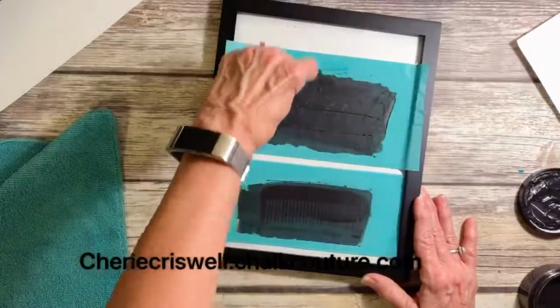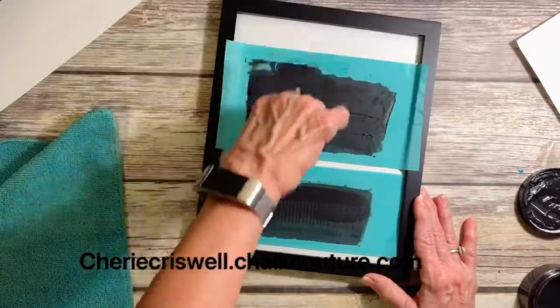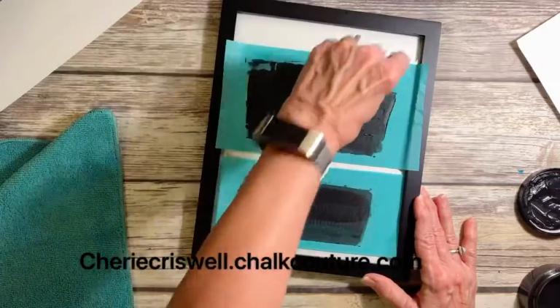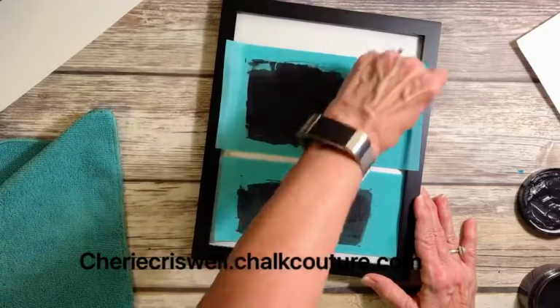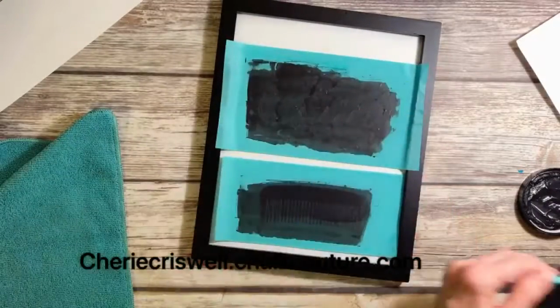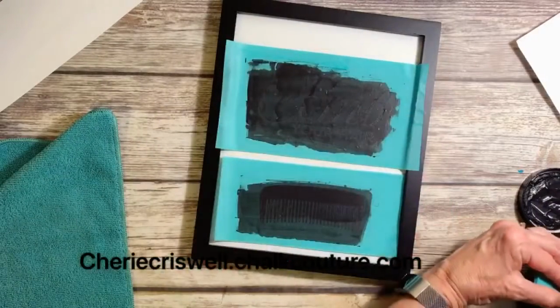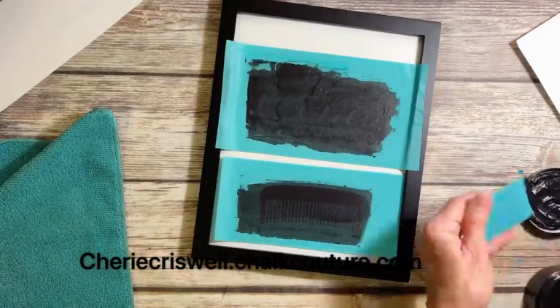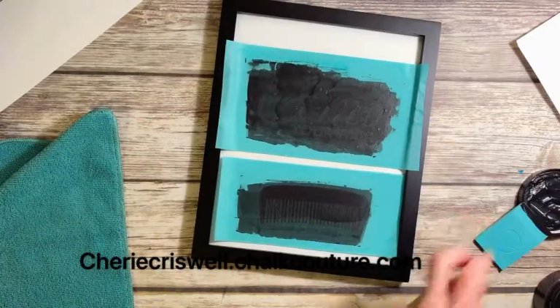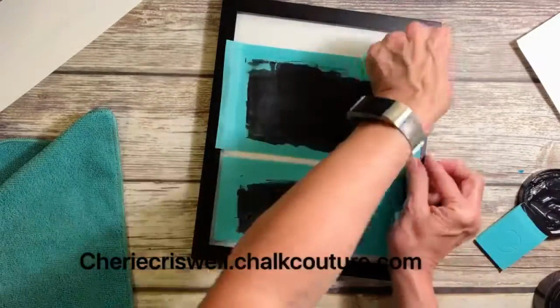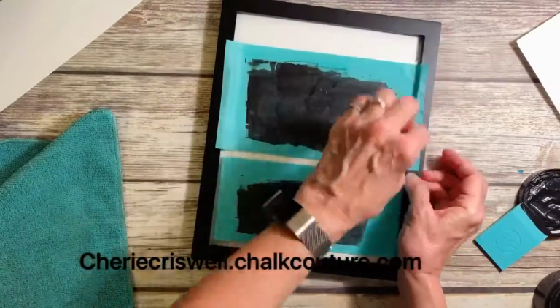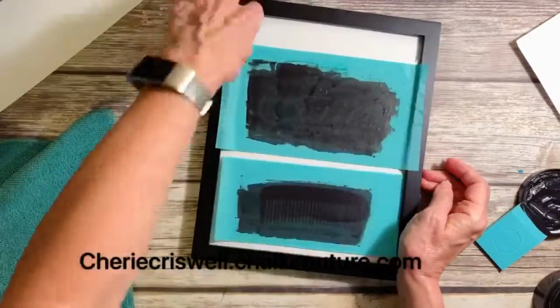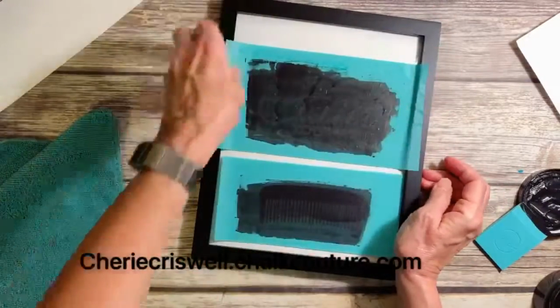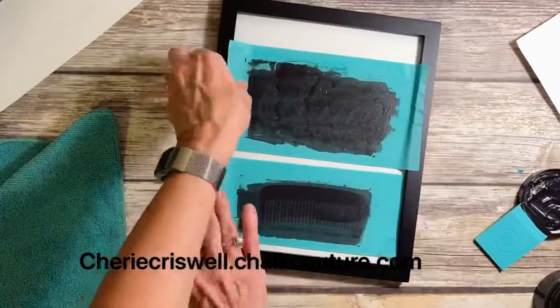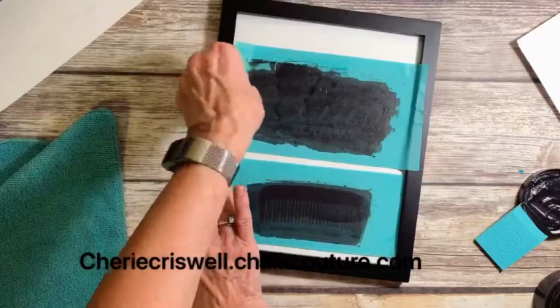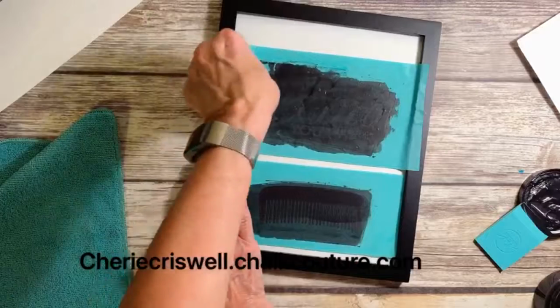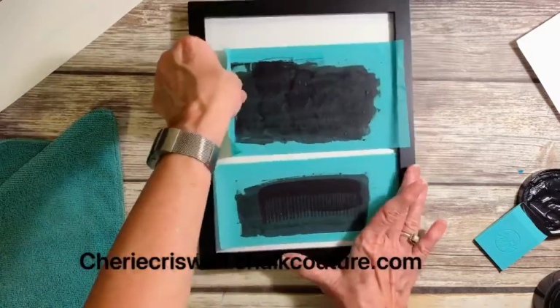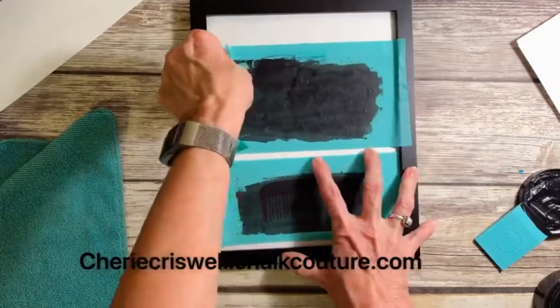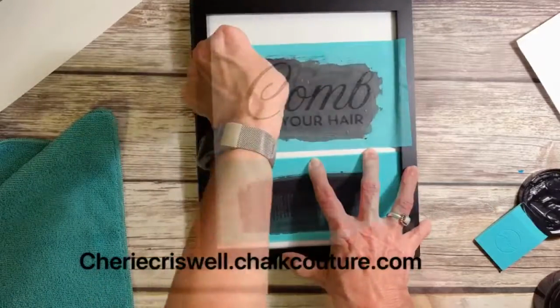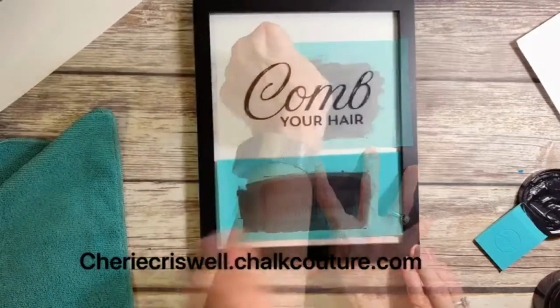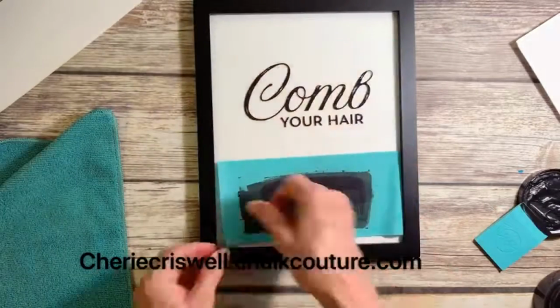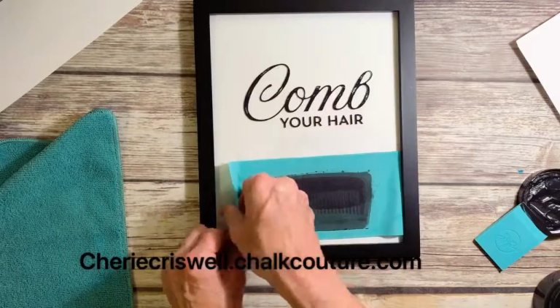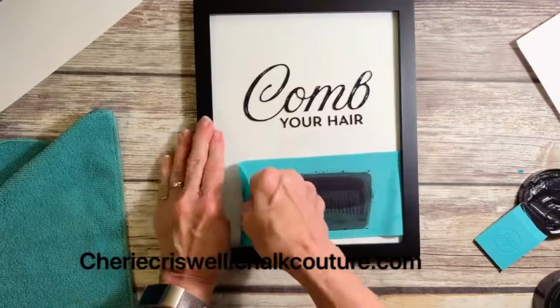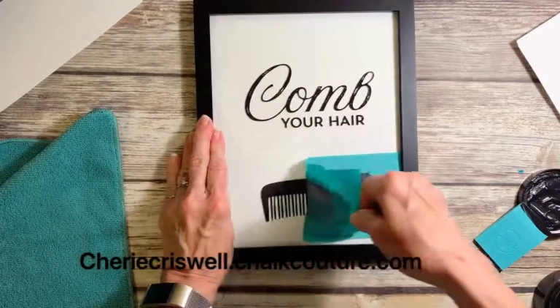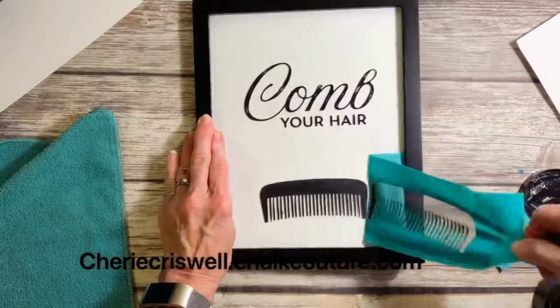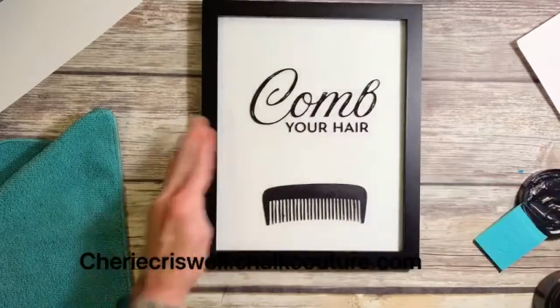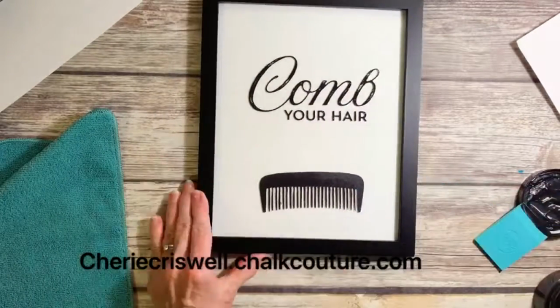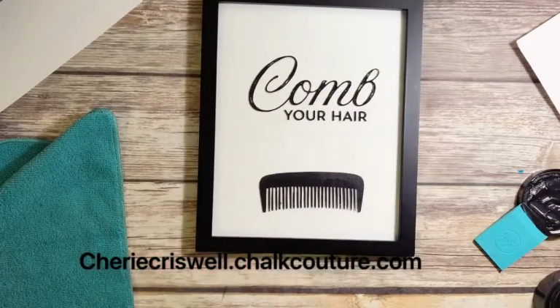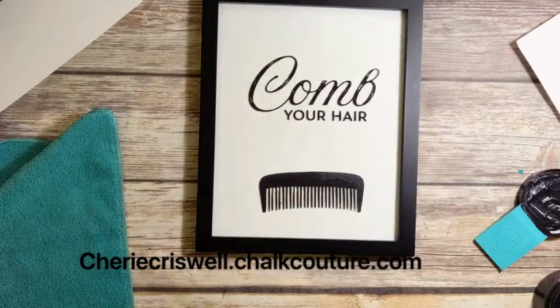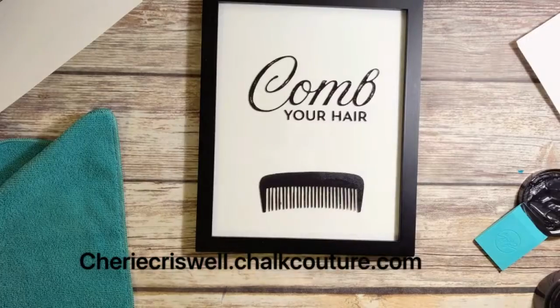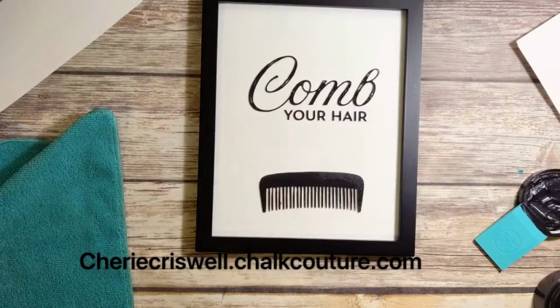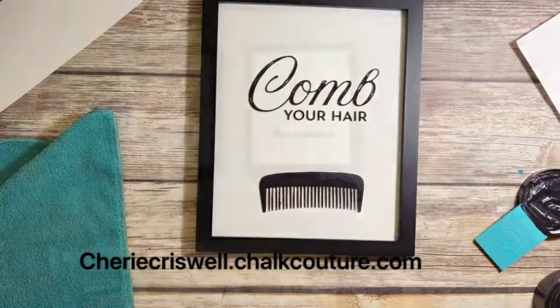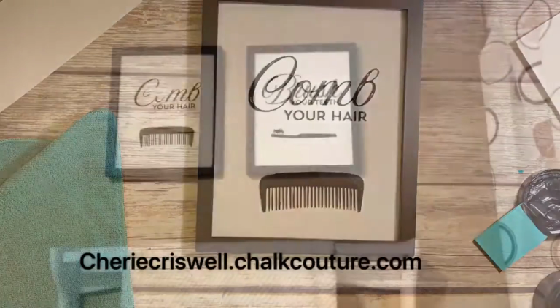Just scrape off the excess and put it back in the jar and then we take it off — it's just as simple as that. Let it dry. It's ready to hang.